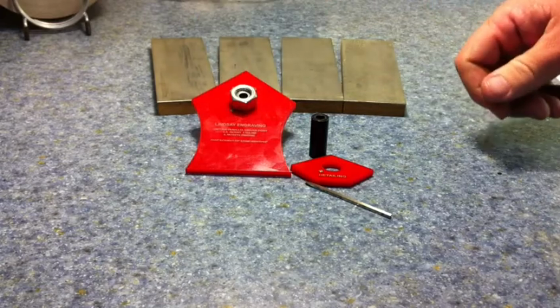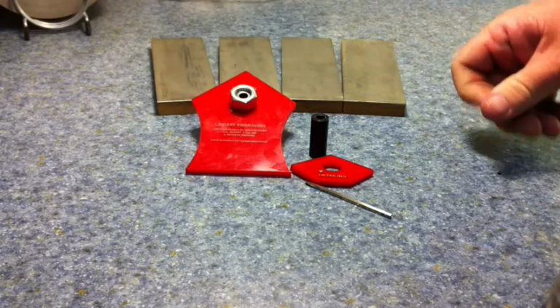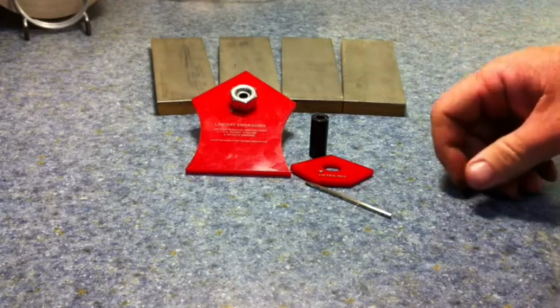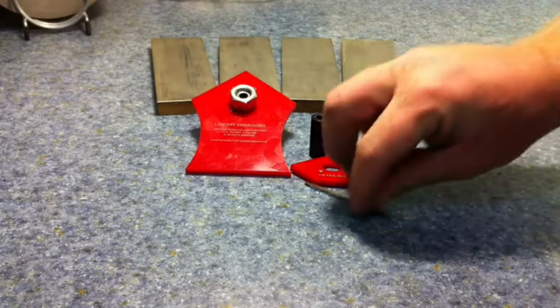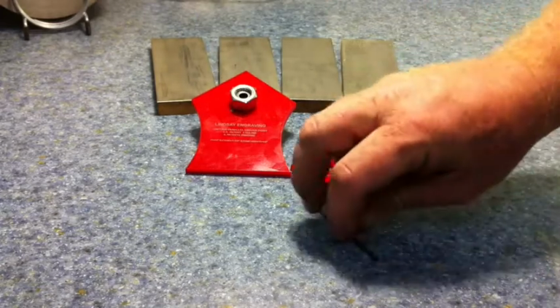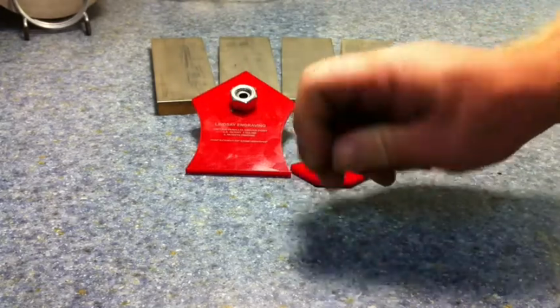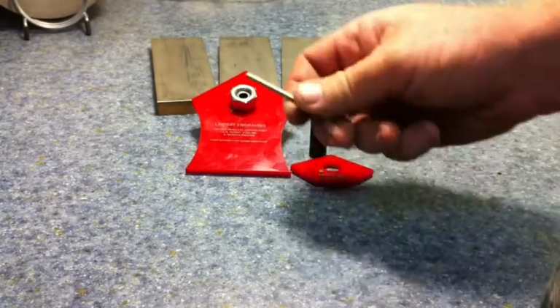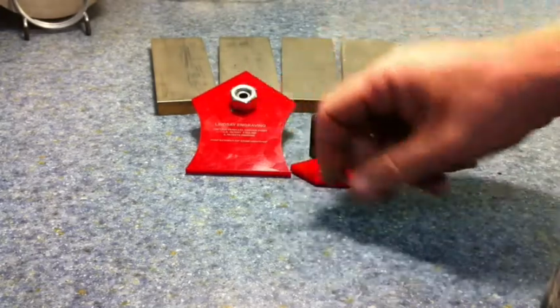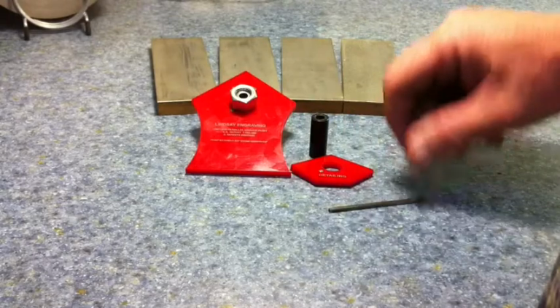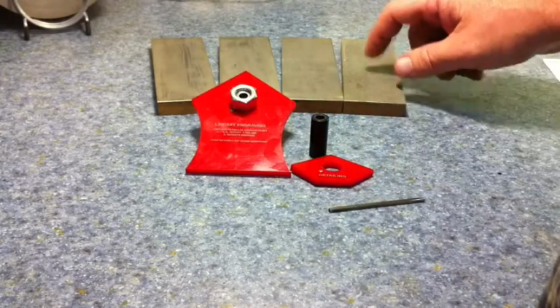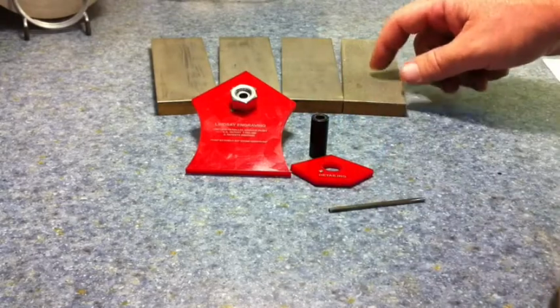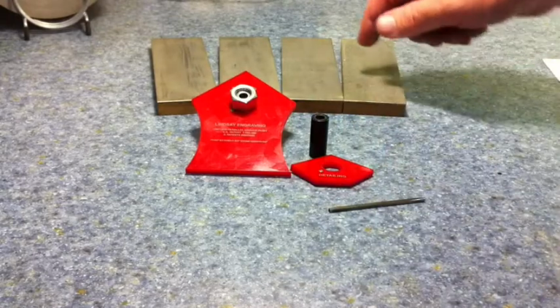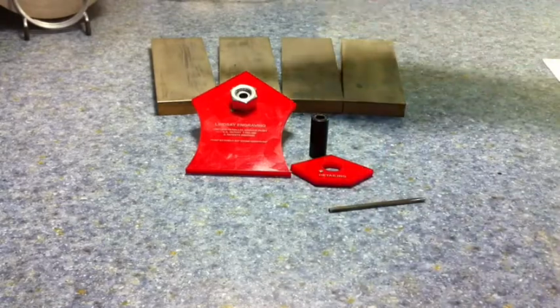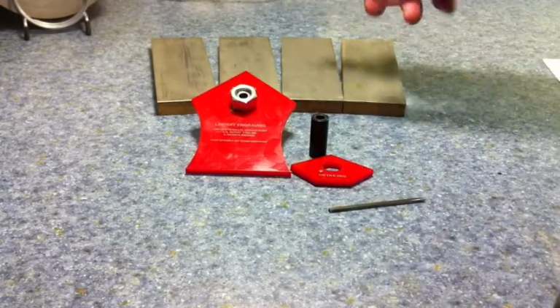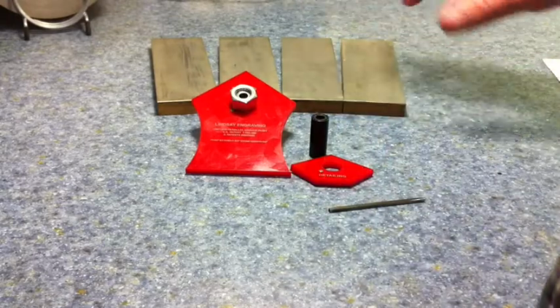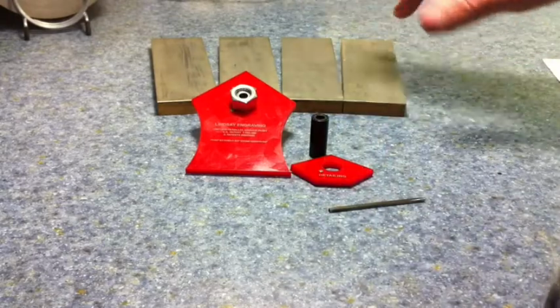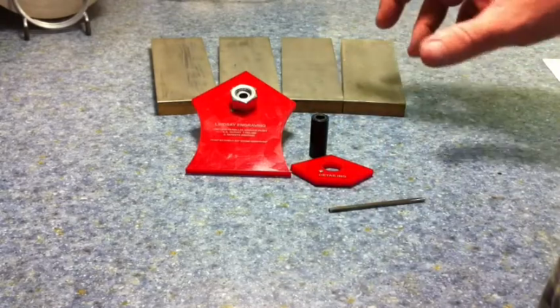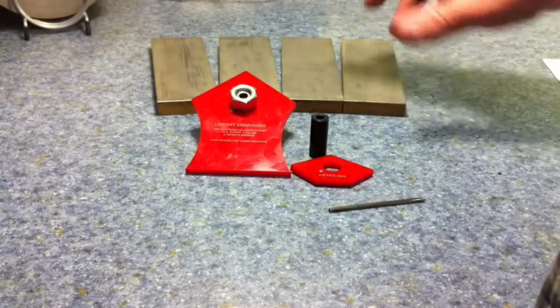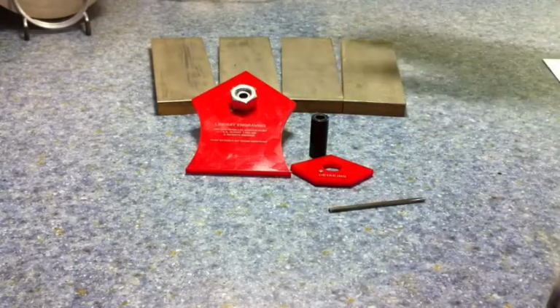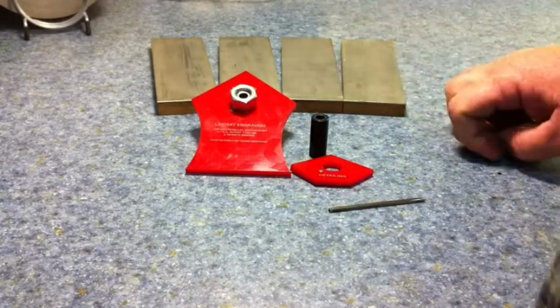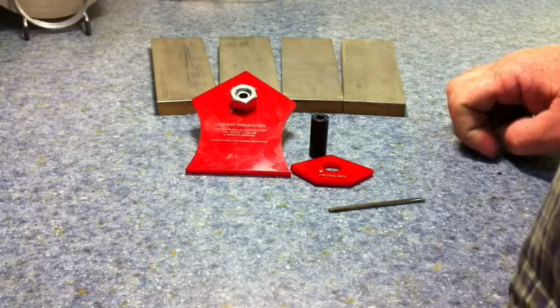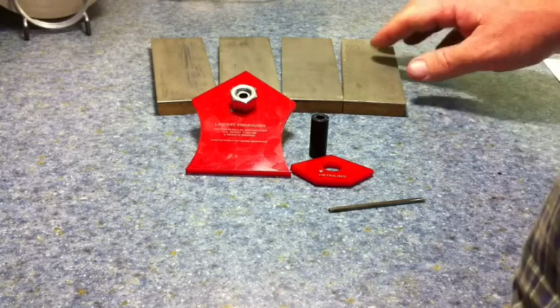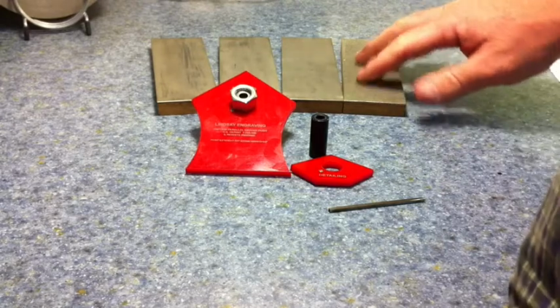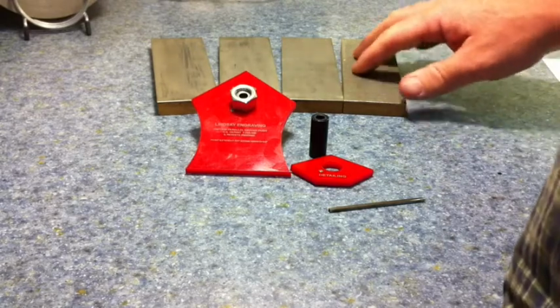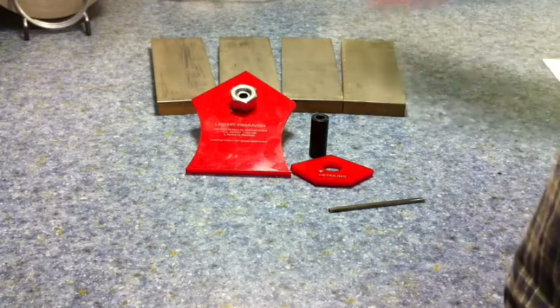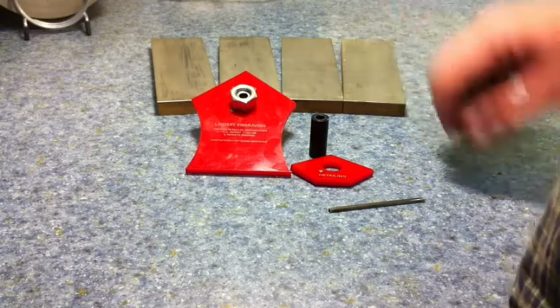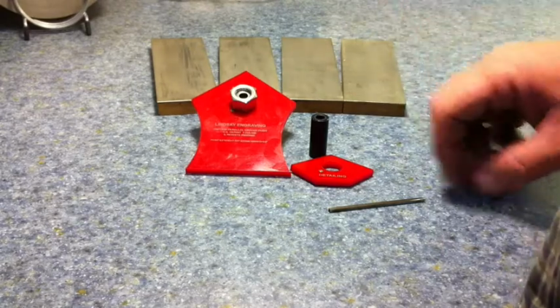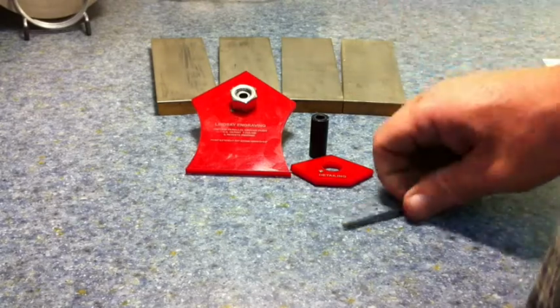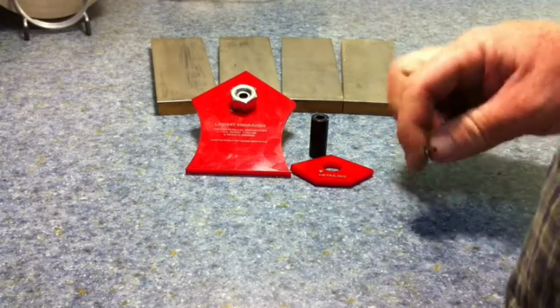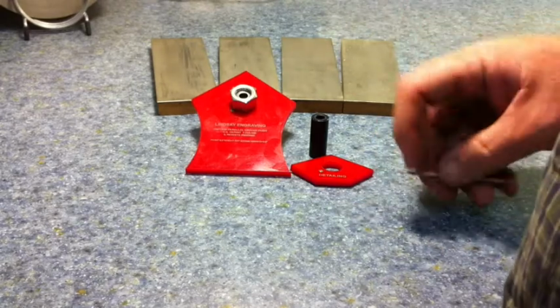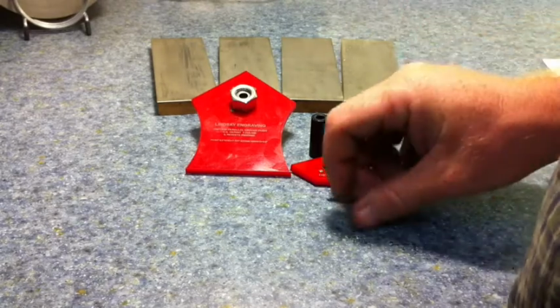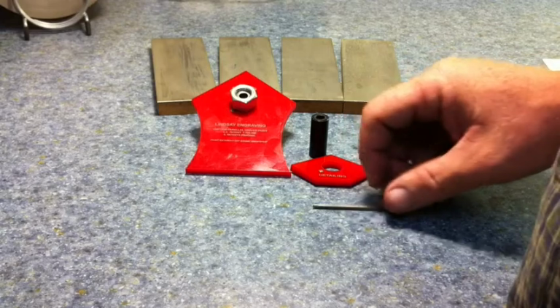Starting out on a new graver blank, you want to start with the roughest stone first and just progress through the grits on all the grinds that you make. The rougher it is, the faster it will hog off the excess material you don't want in your way.